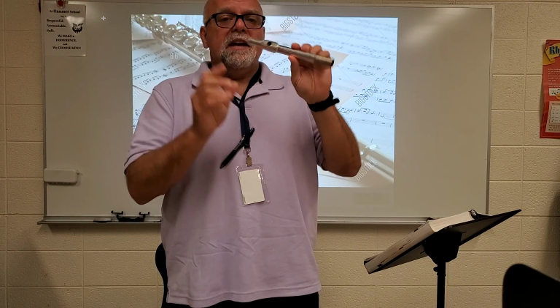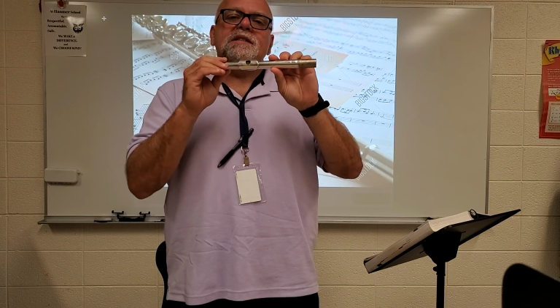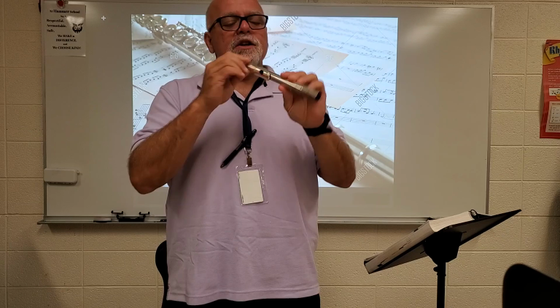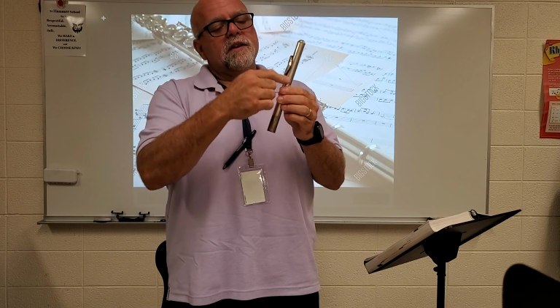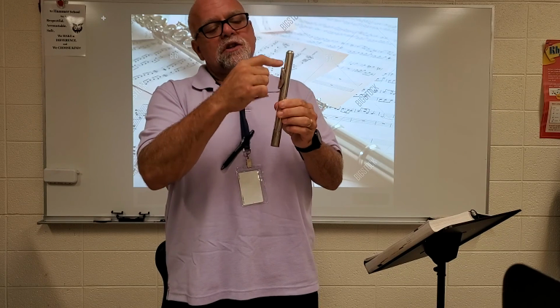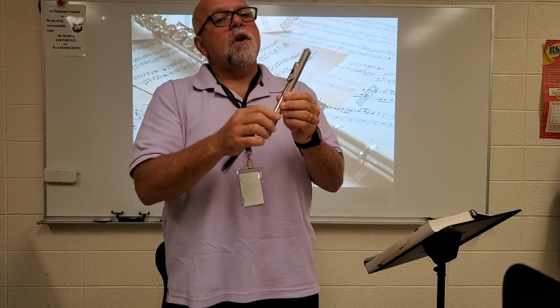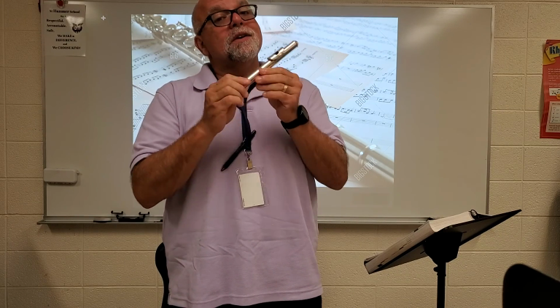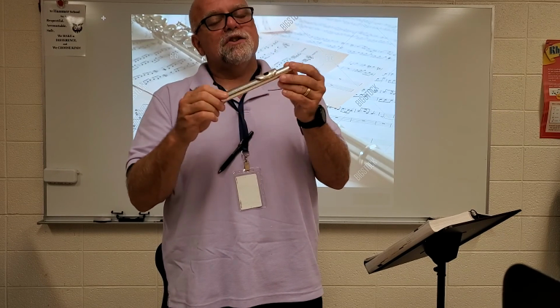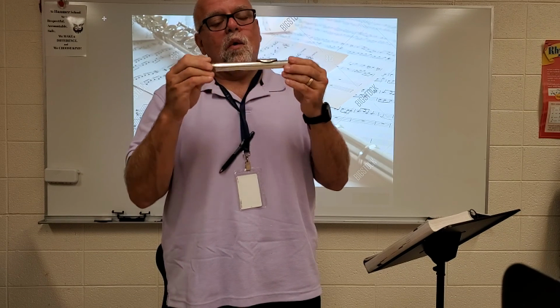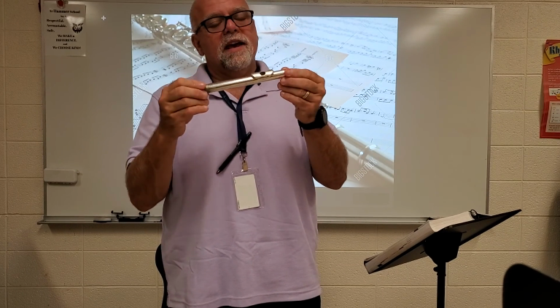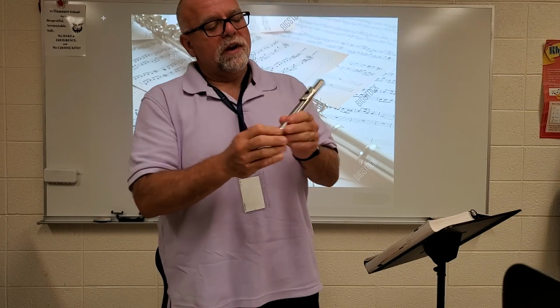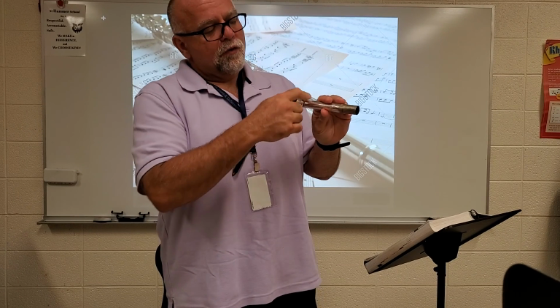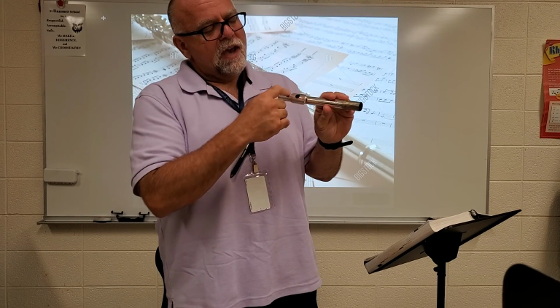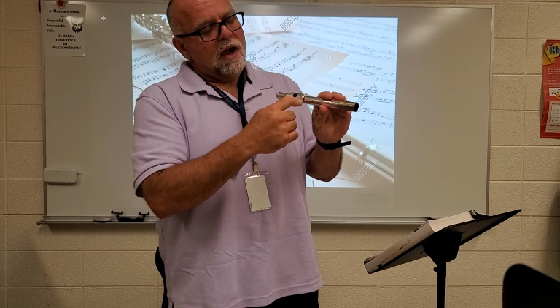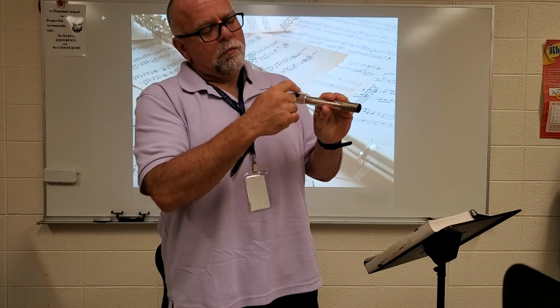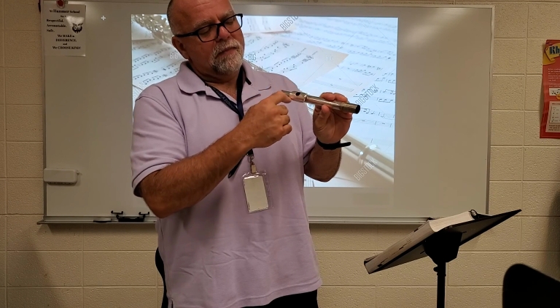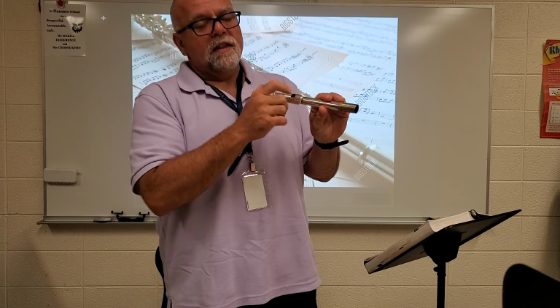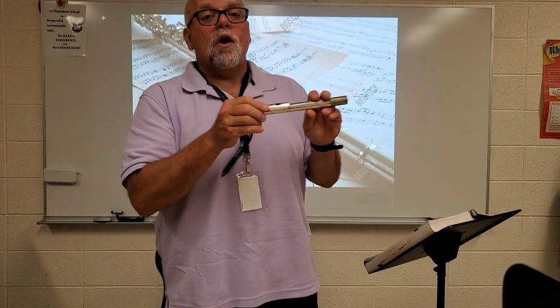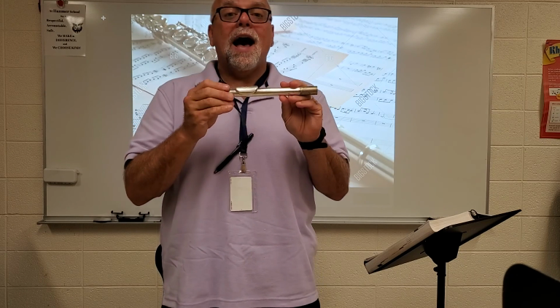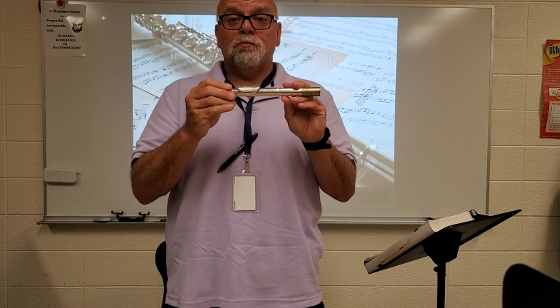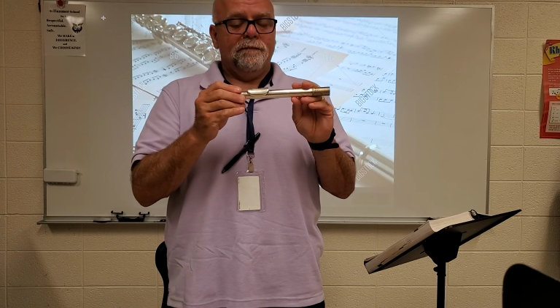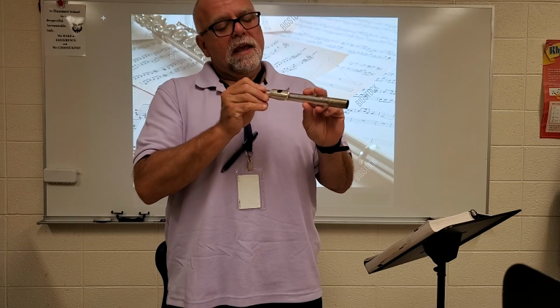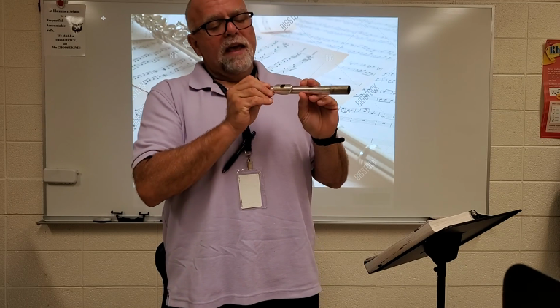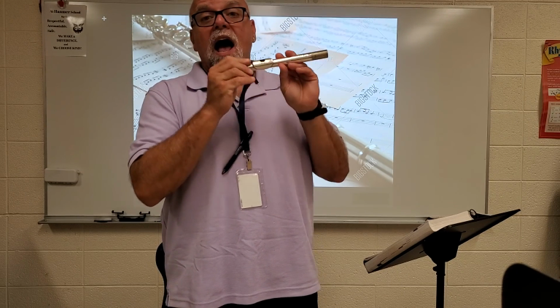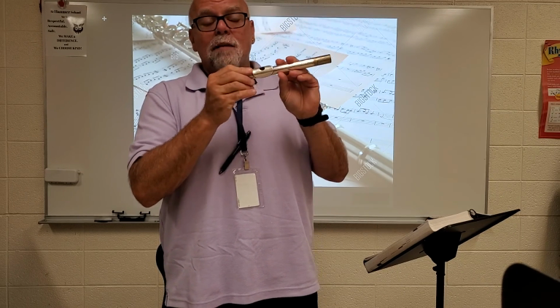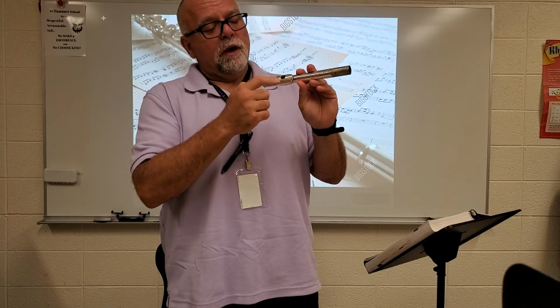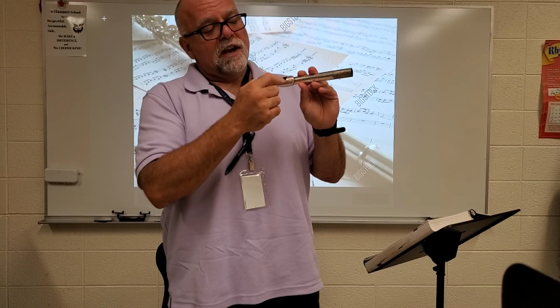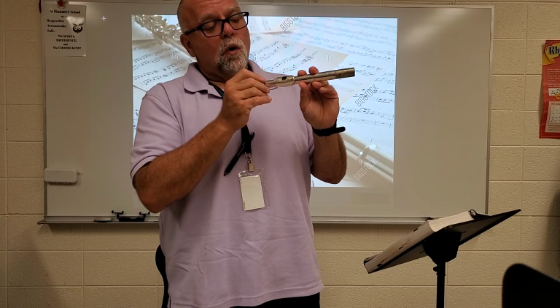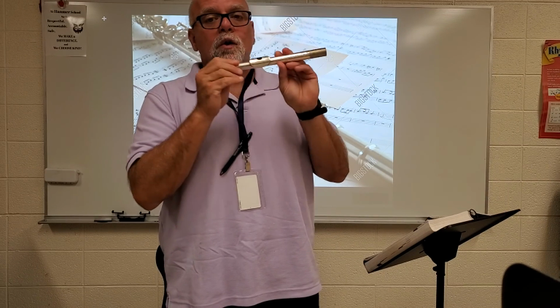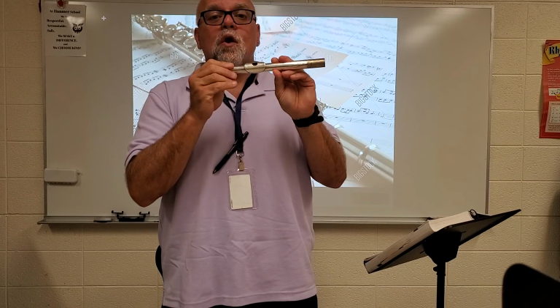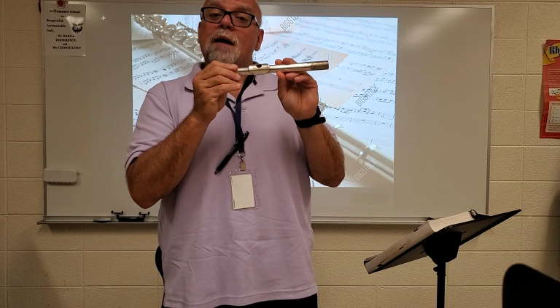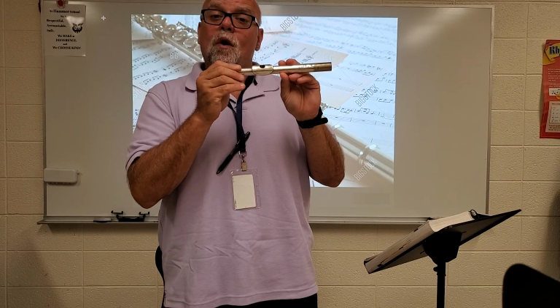Now you'll notice on the head joint that there's actually two parts that are attached right to the head joint. First we have this round little plate, and this is called the embouchure plate, and then on the embouchure plate we actually have this hole which is called the embouchure hole.